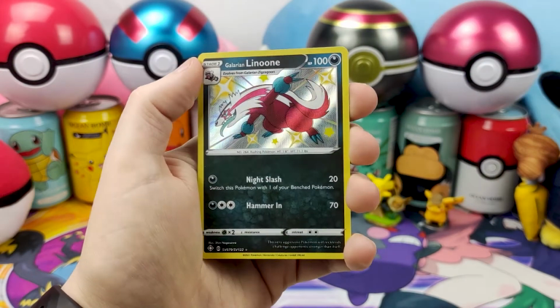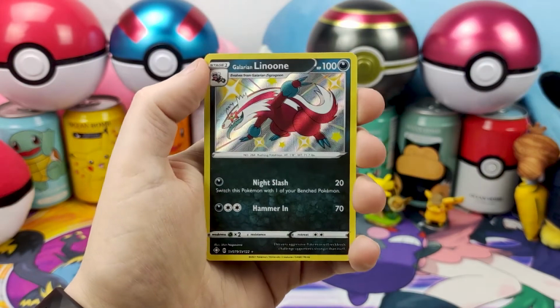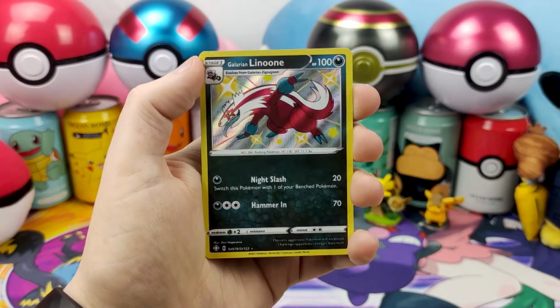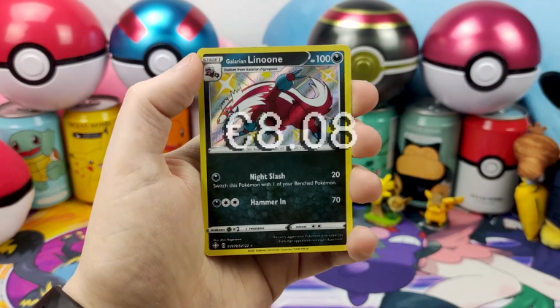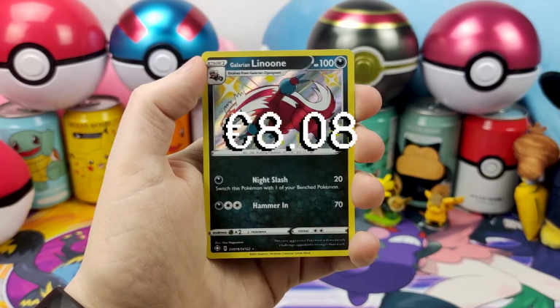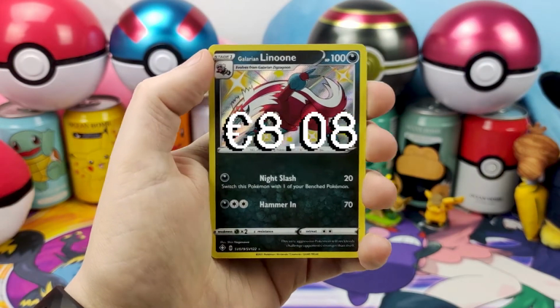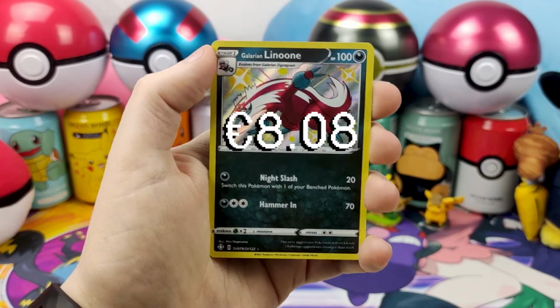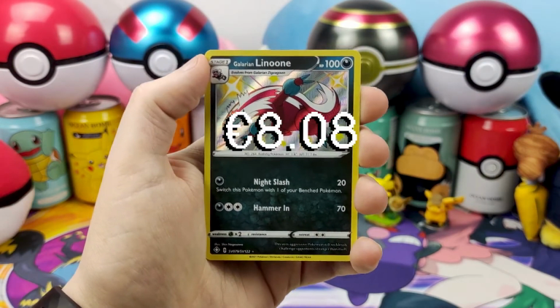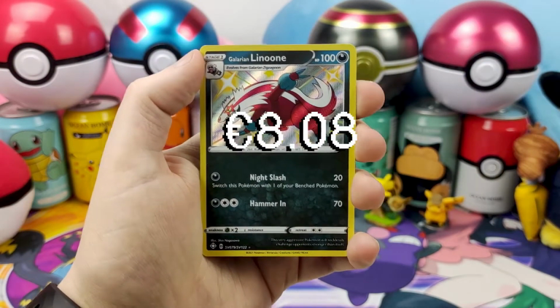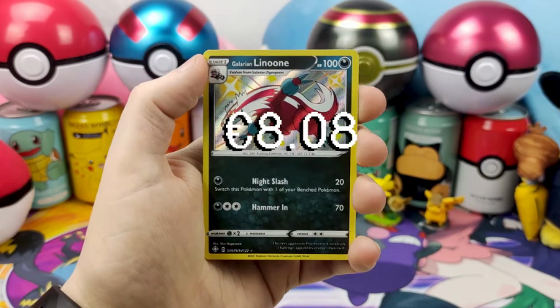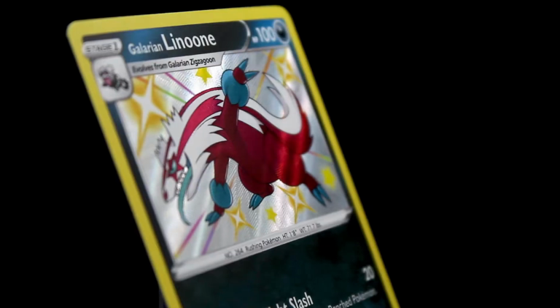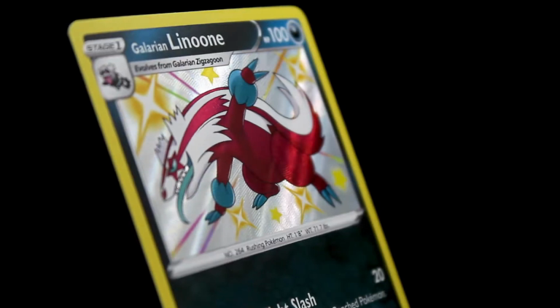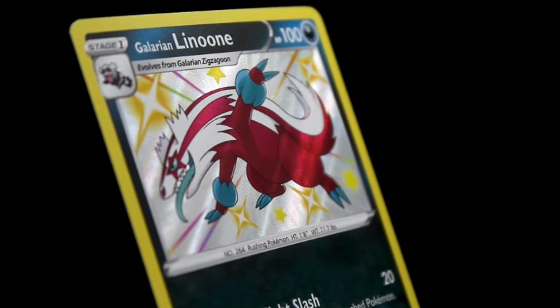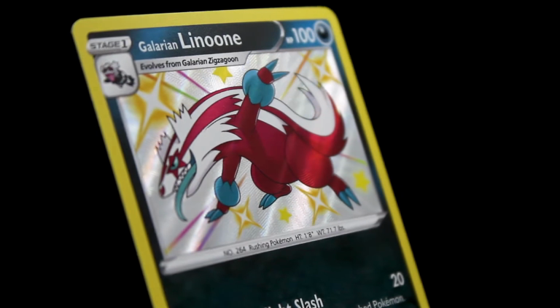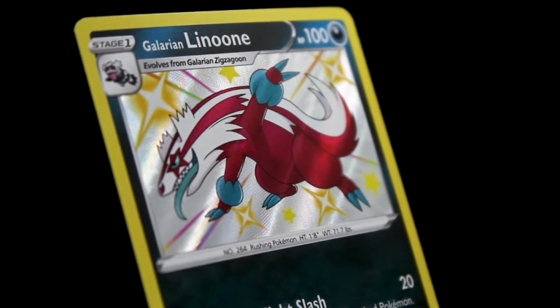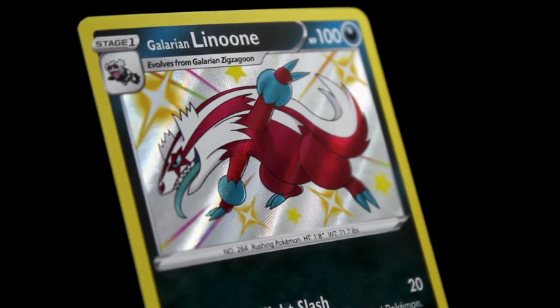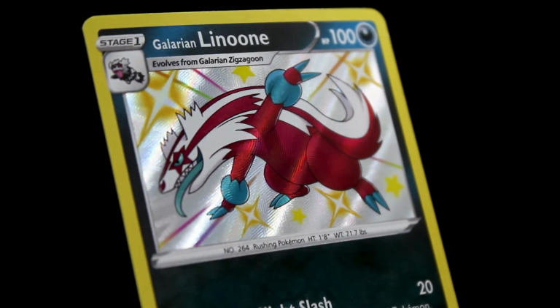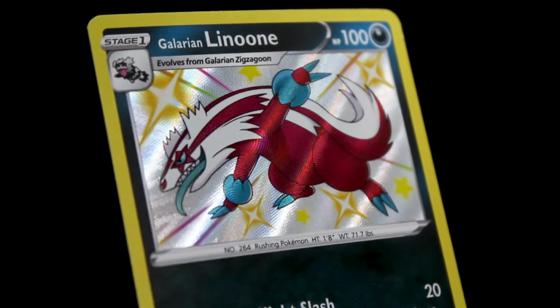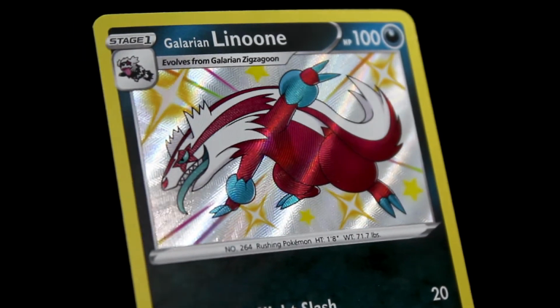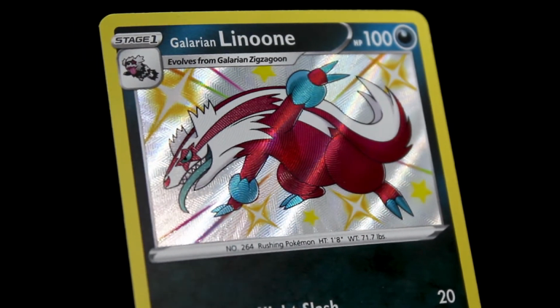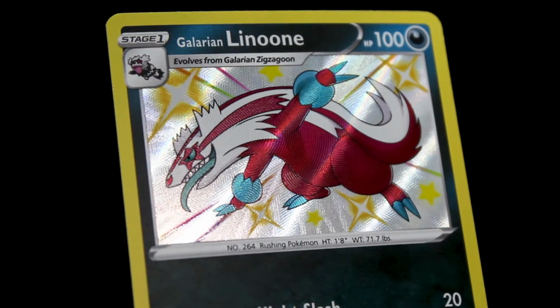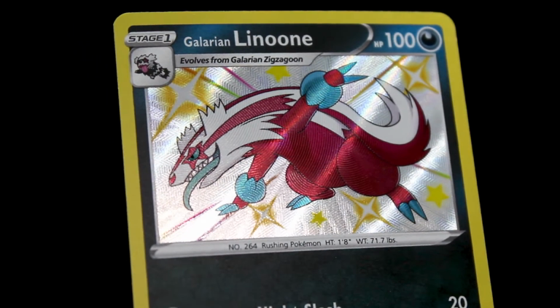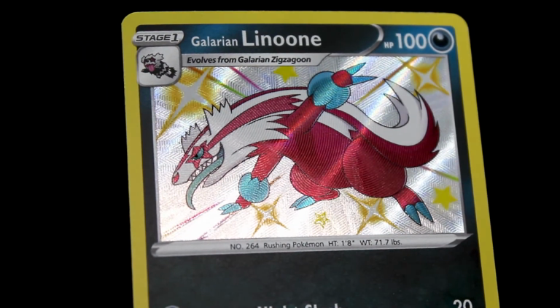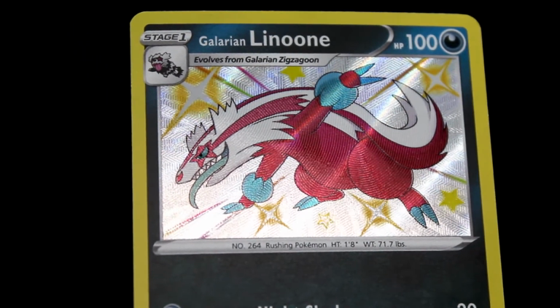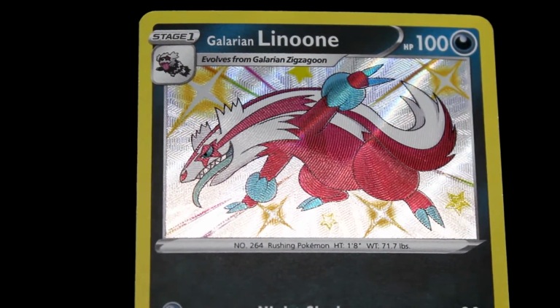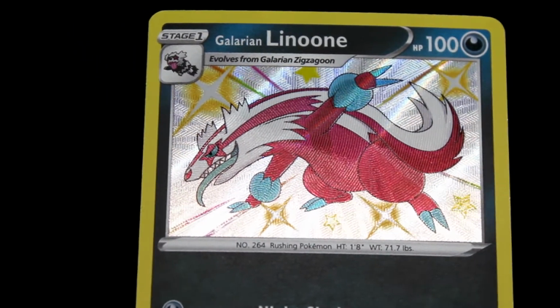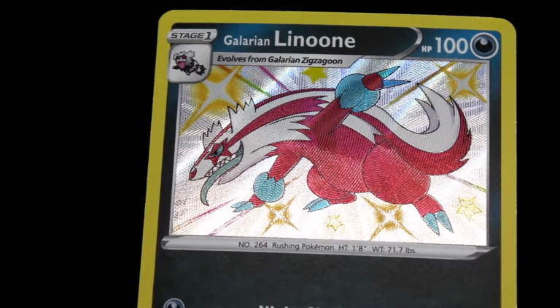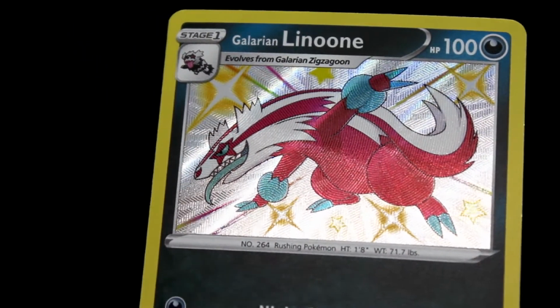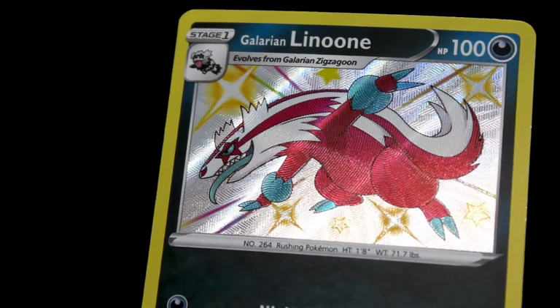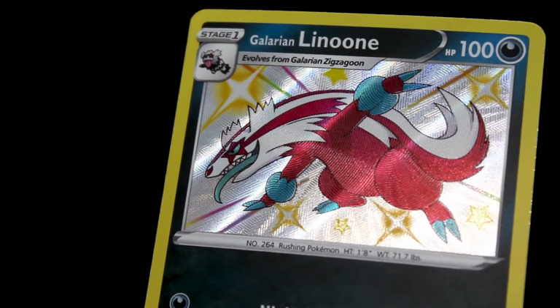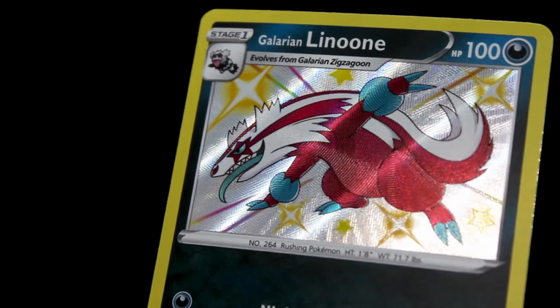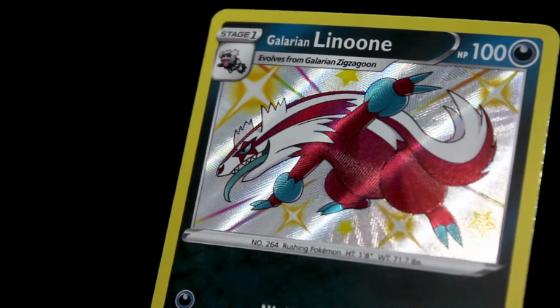Garland Lamune! We pulled Shiny Garland Zigzagoon, so all we need to get is an Obstagoon now and we have the full evolution line.